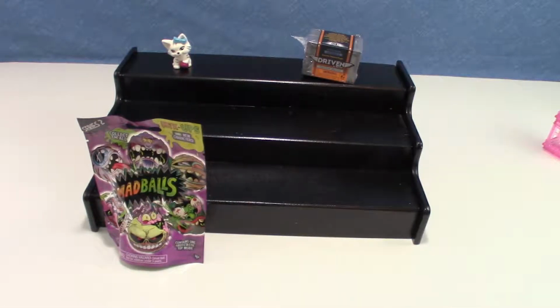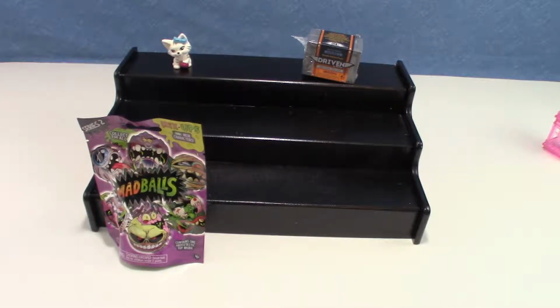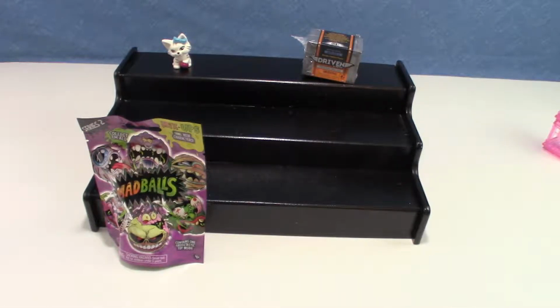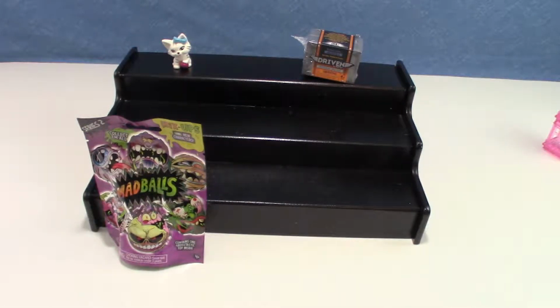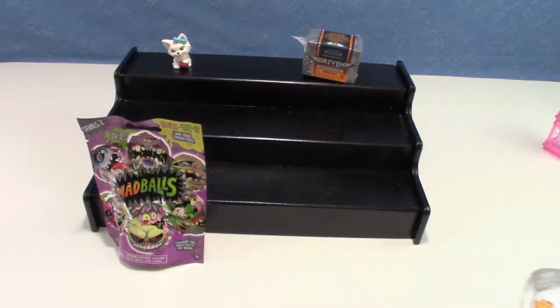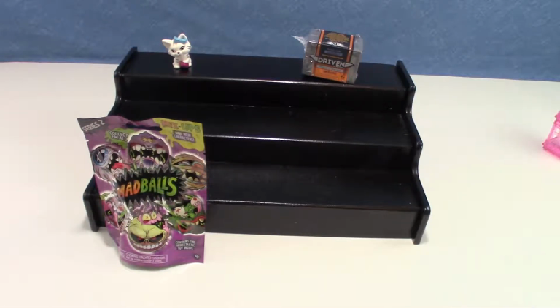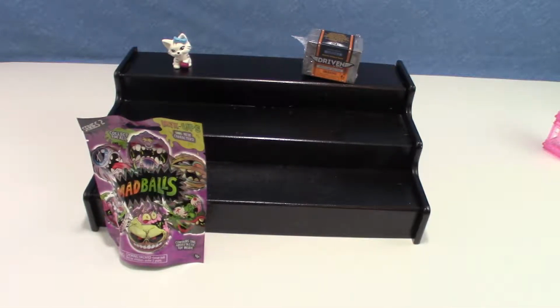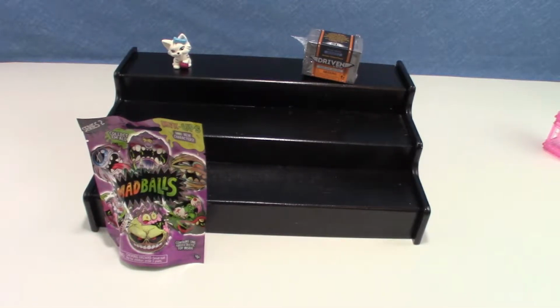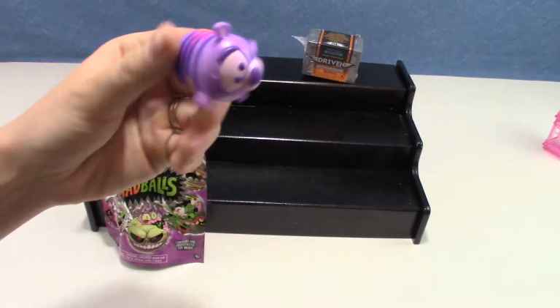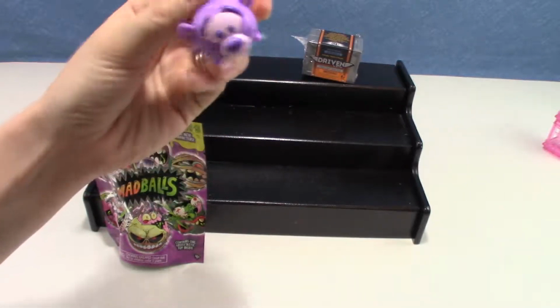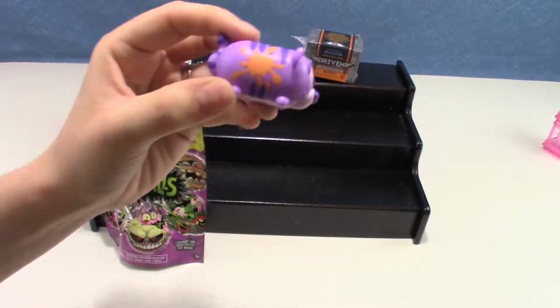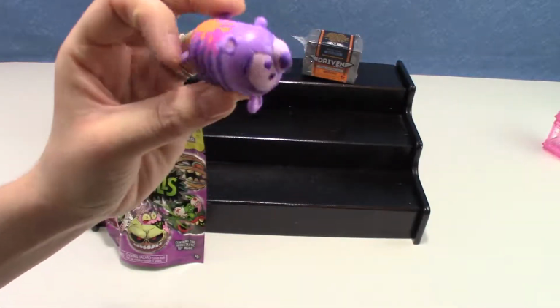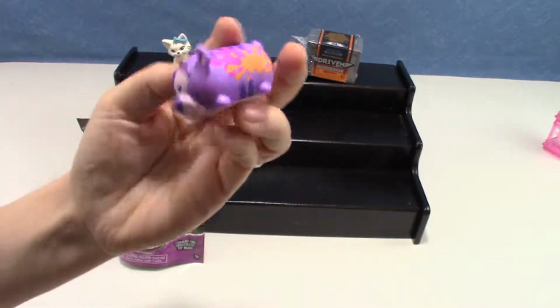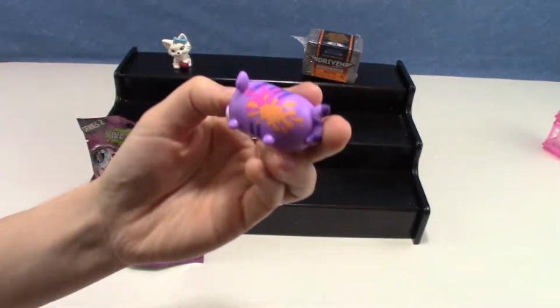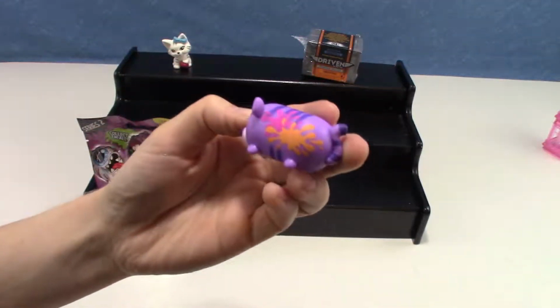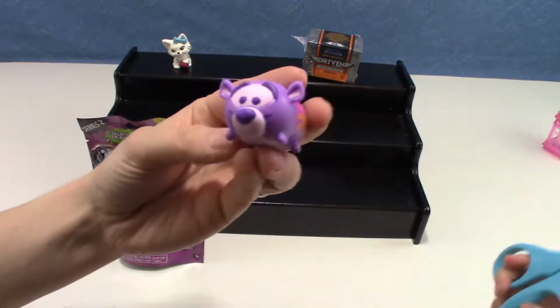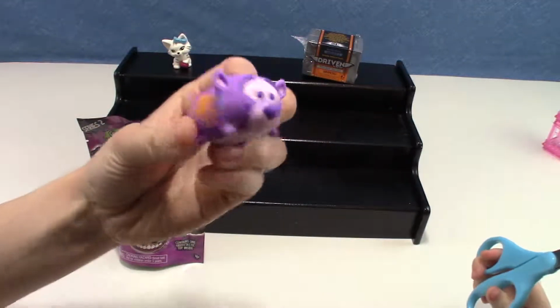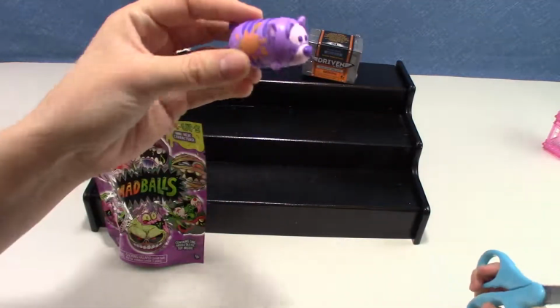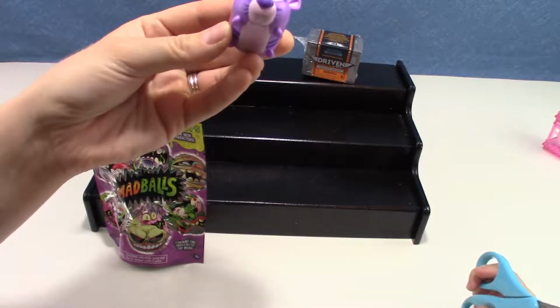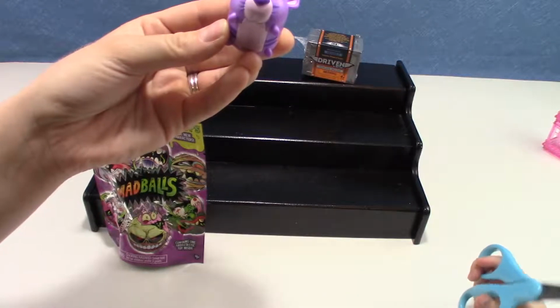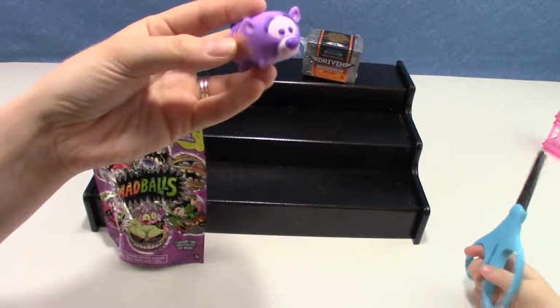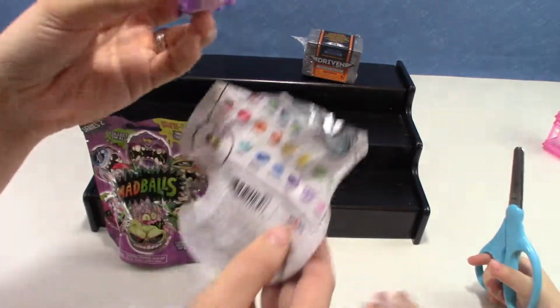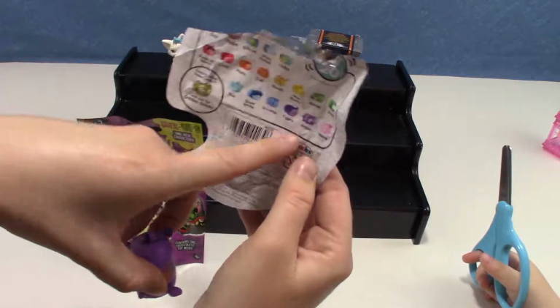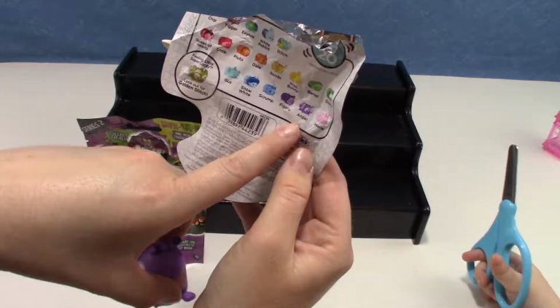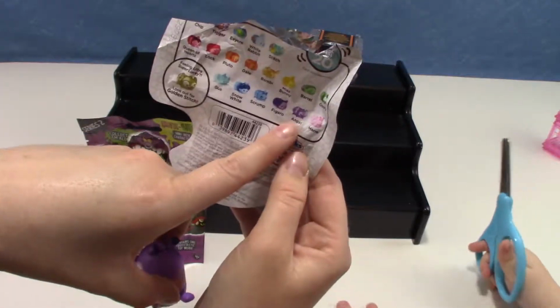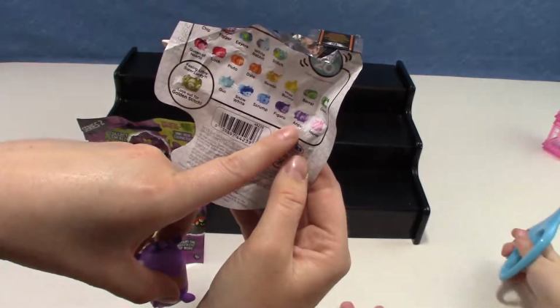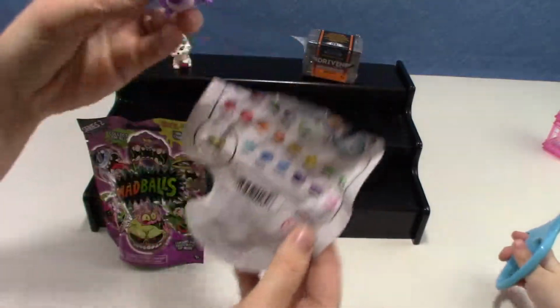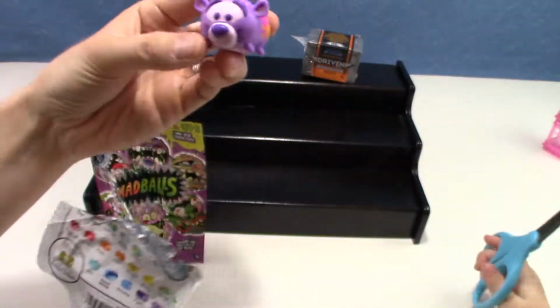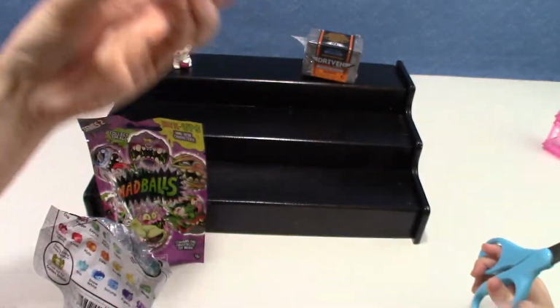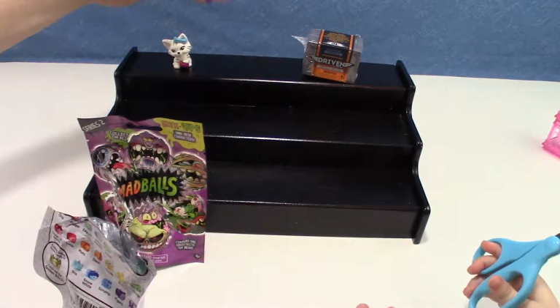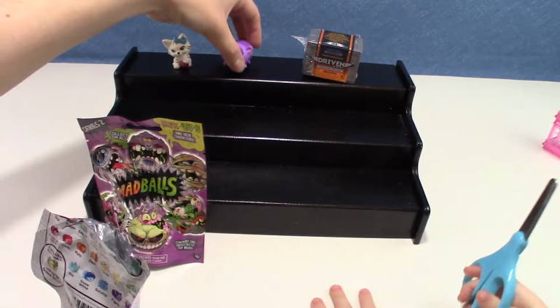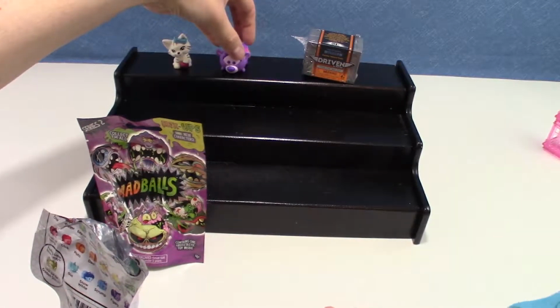Those are Zoom Zoom Colourpop. We got Tigger with an orange and pink paint splatter. Have we got this one before? No, I don't think so. We got this one last time. I got the other one. So look, we got Tigger and Tiger.